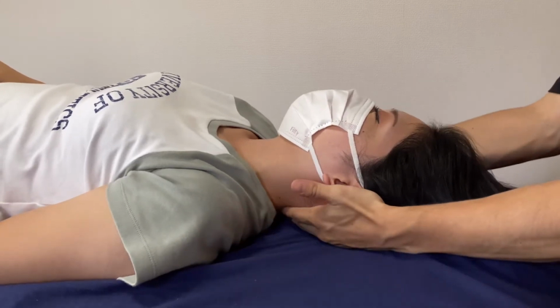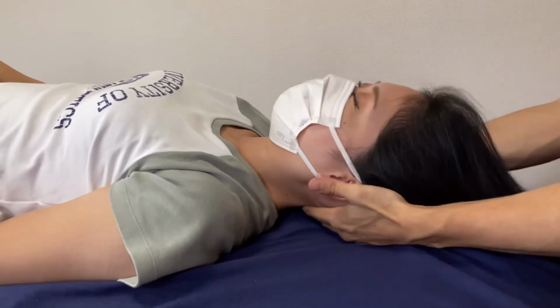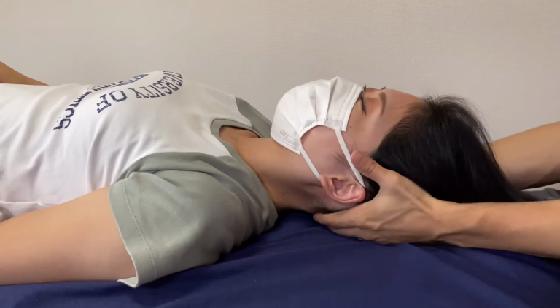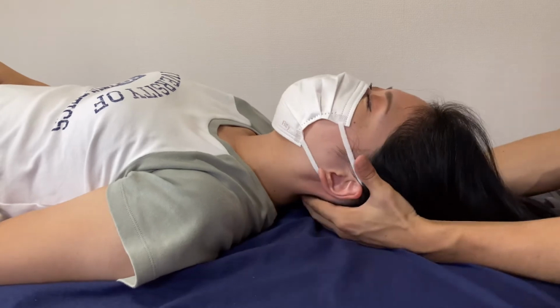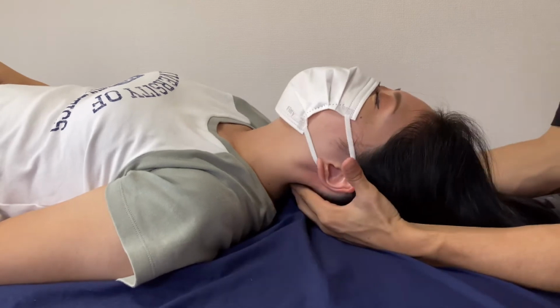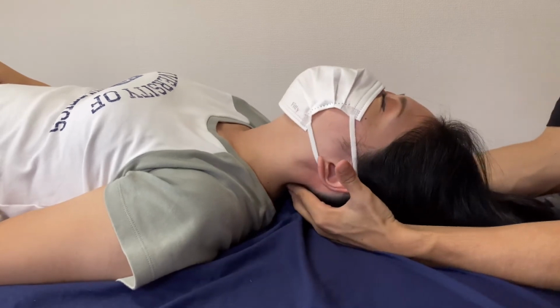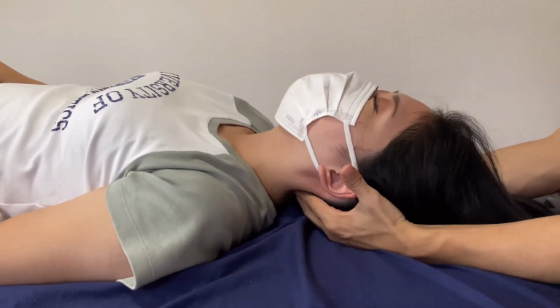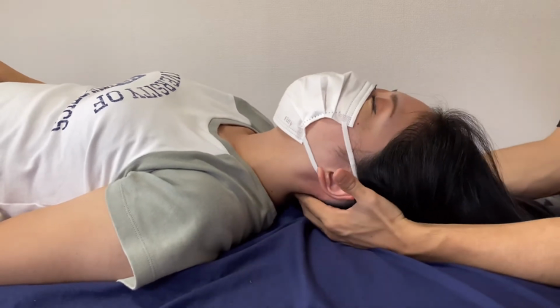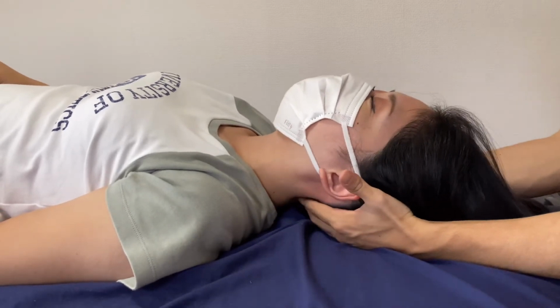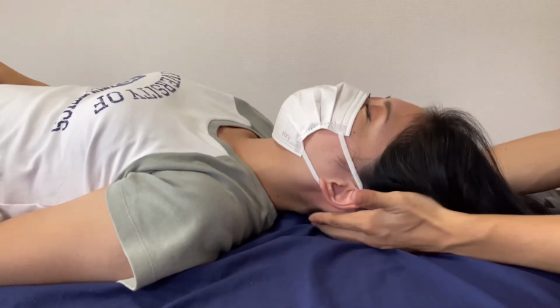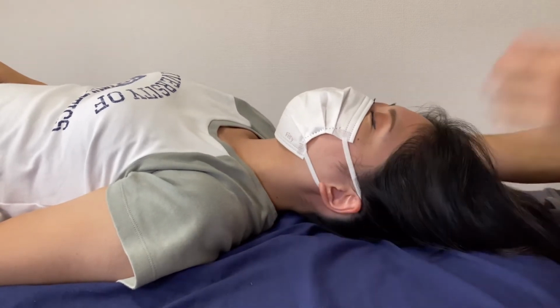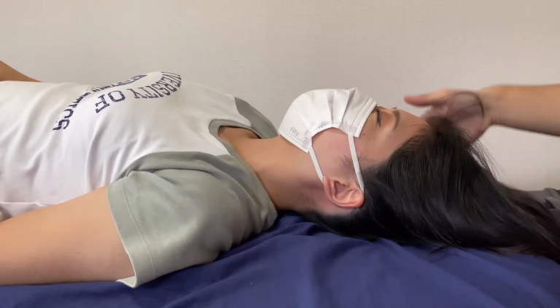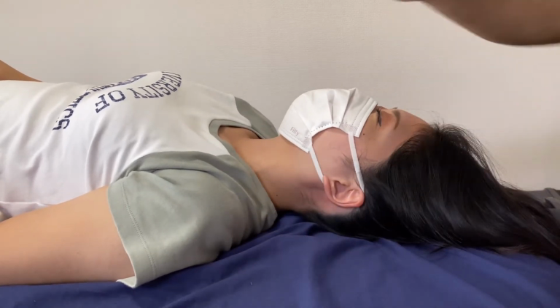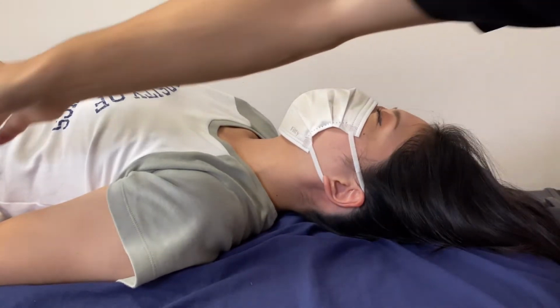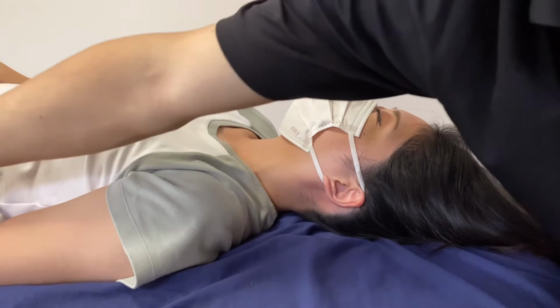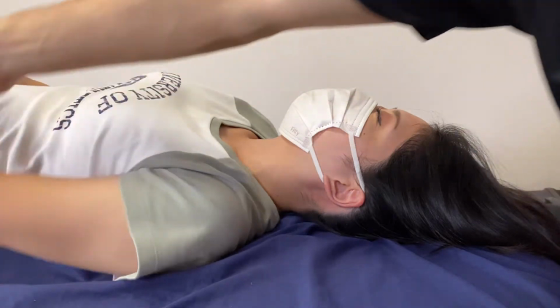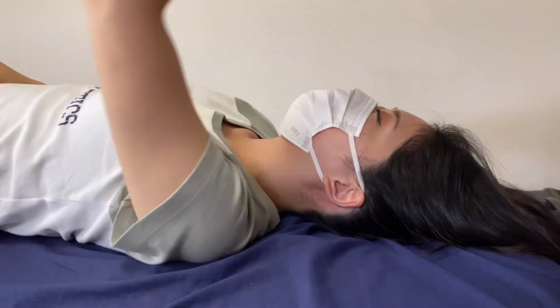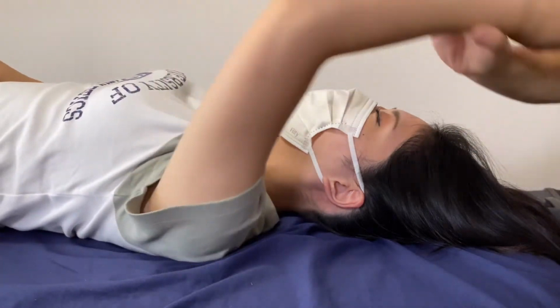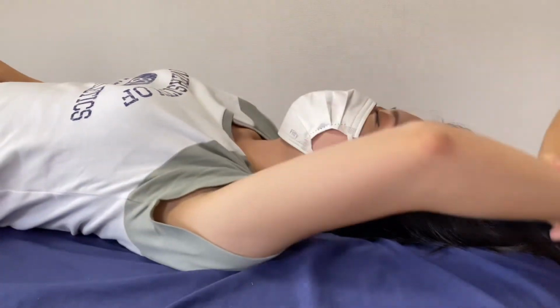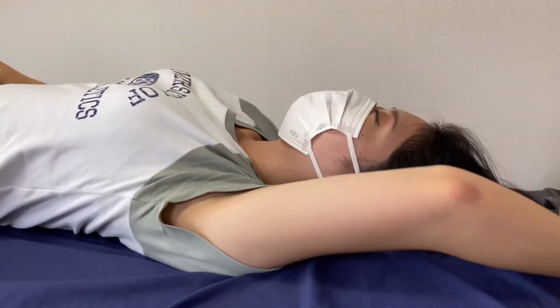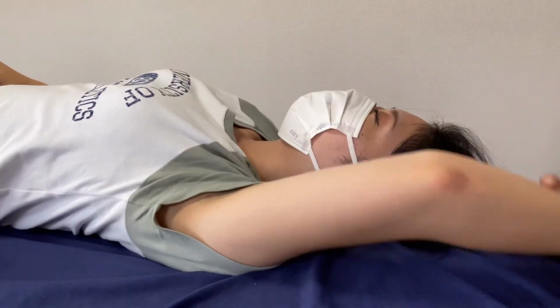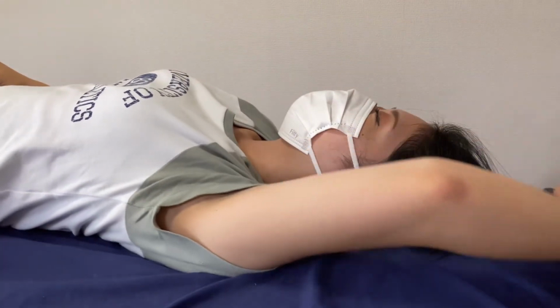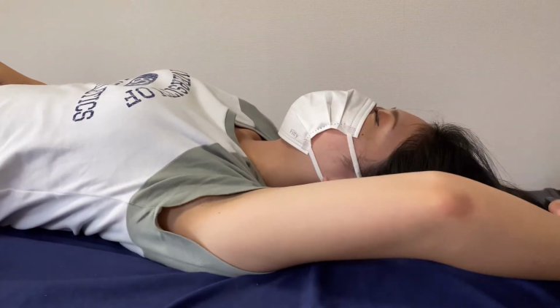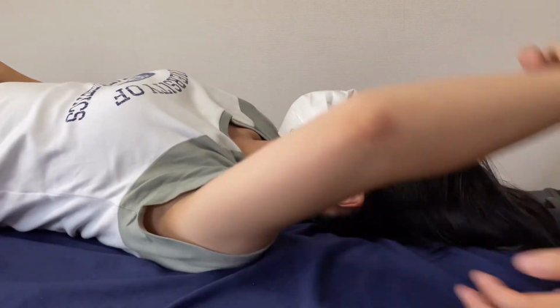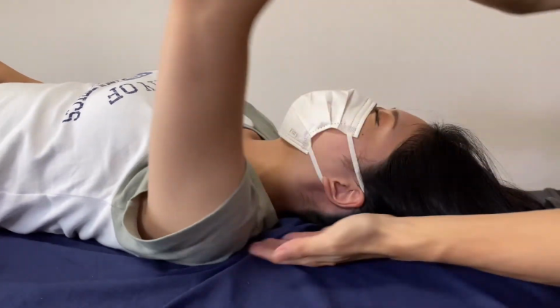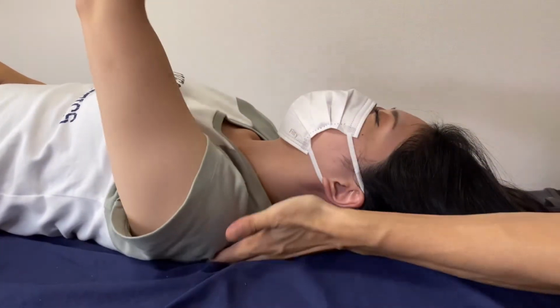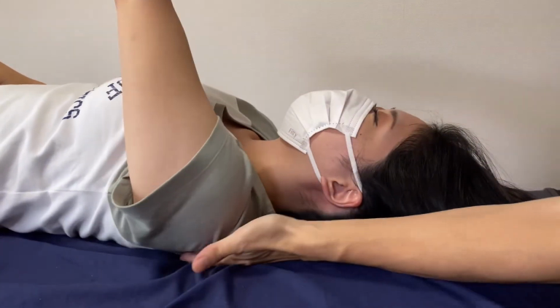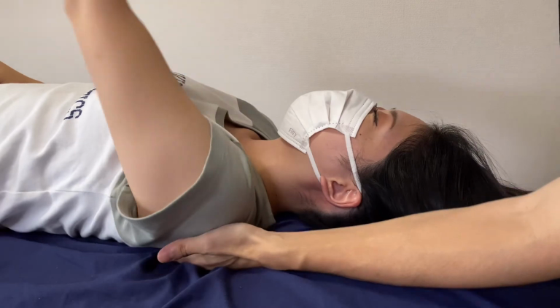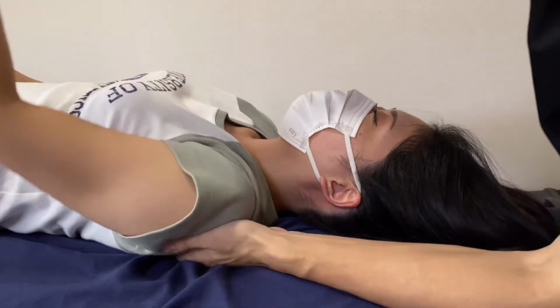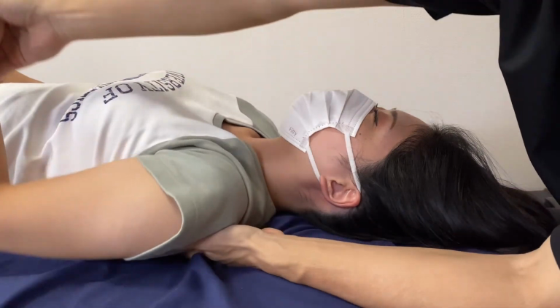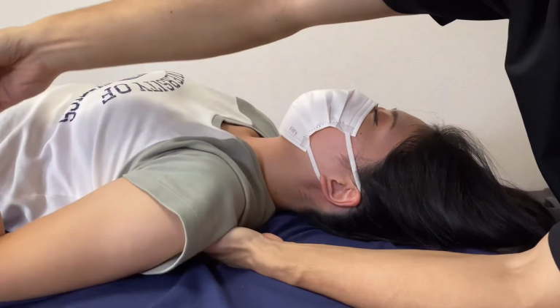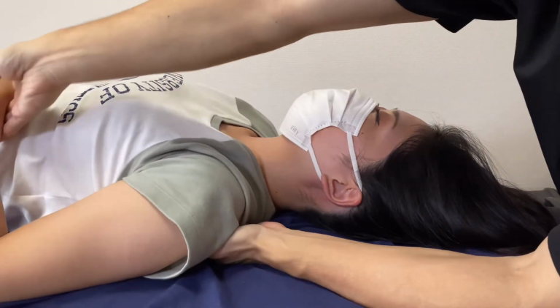Good — neck is very nice. About the shoulder, oh, it's moving nice. And she's tight here.